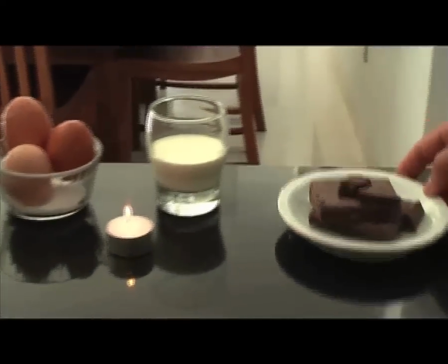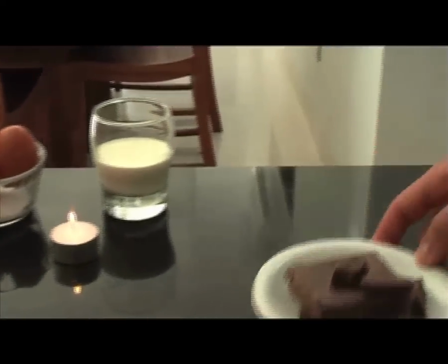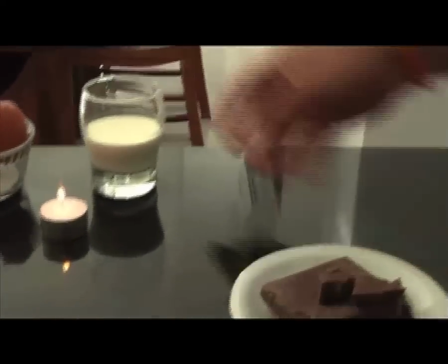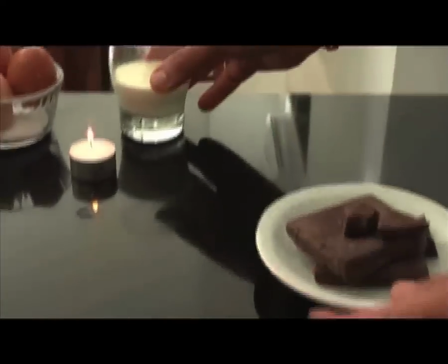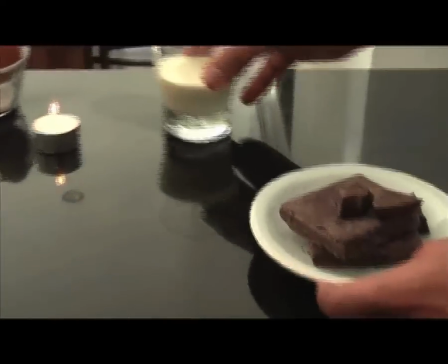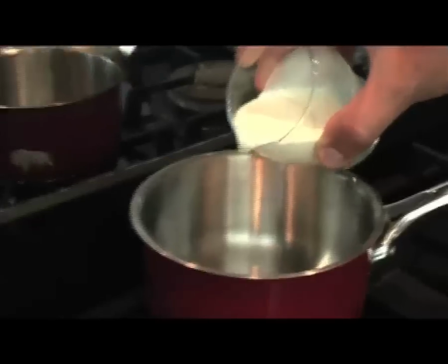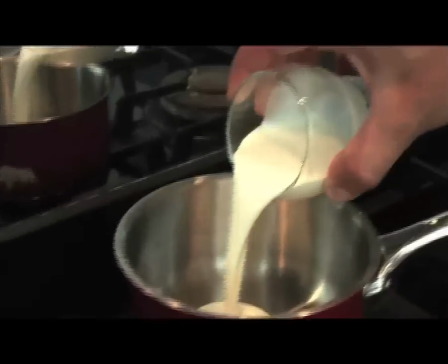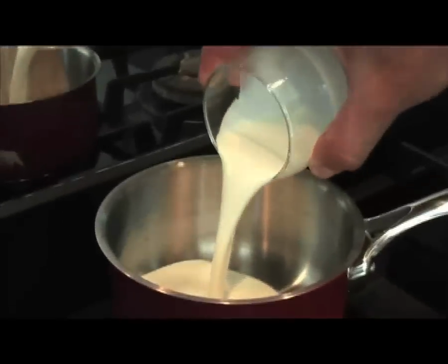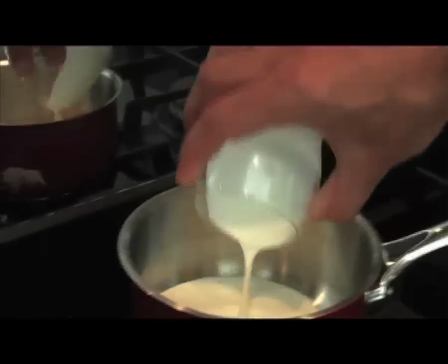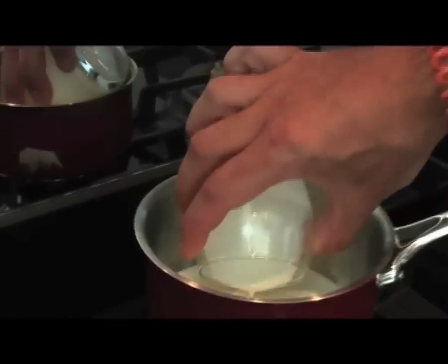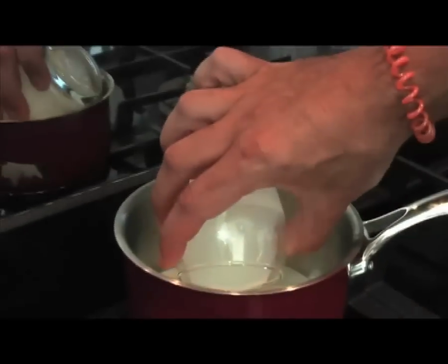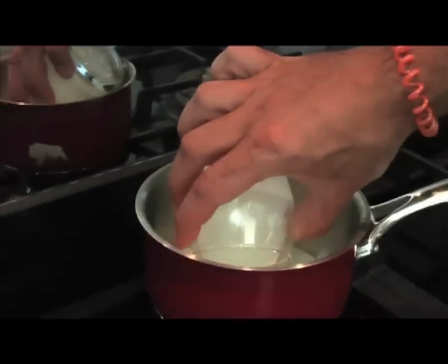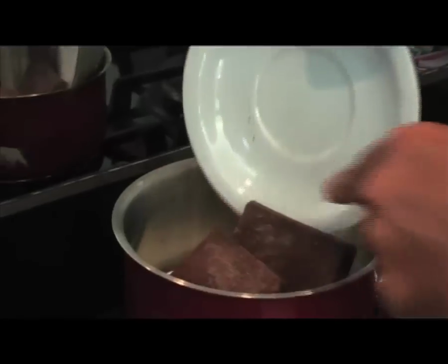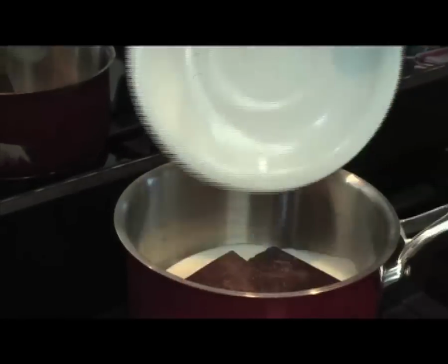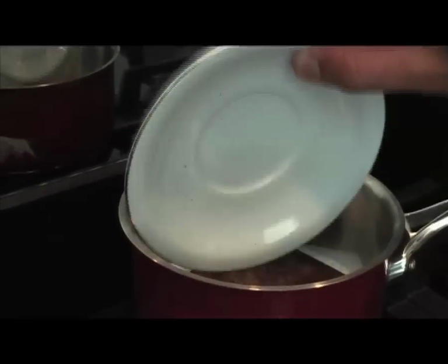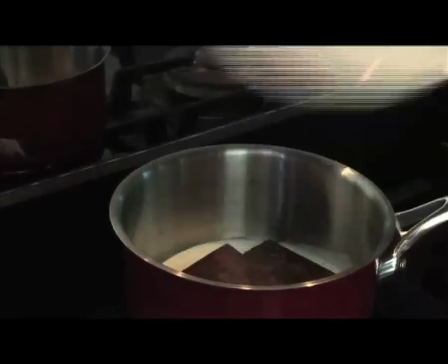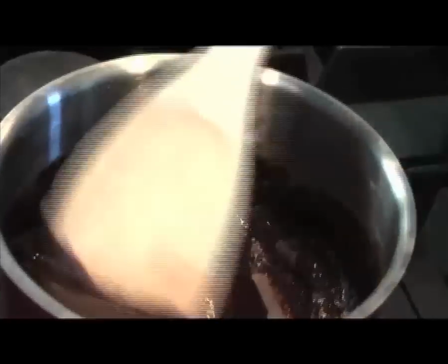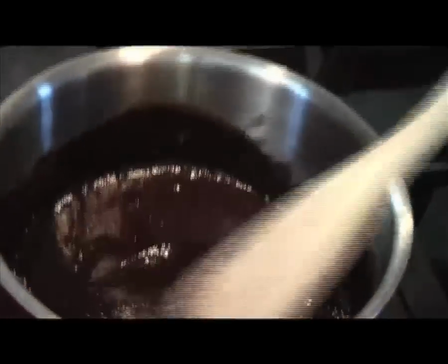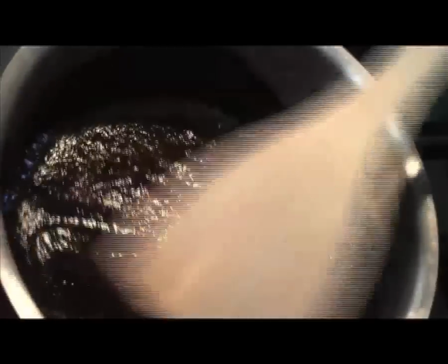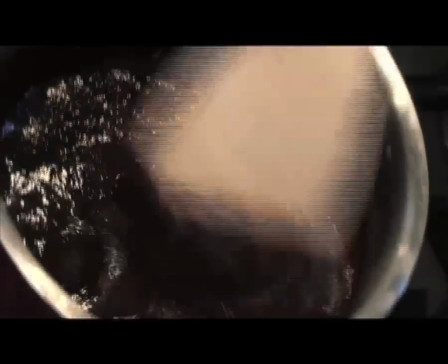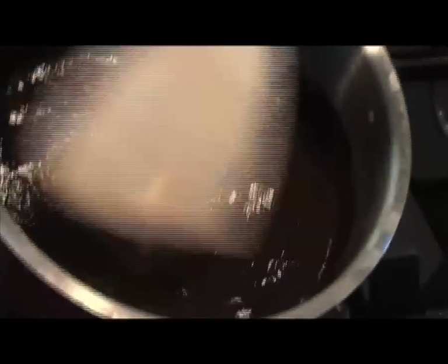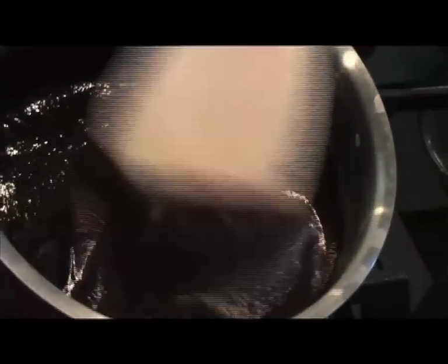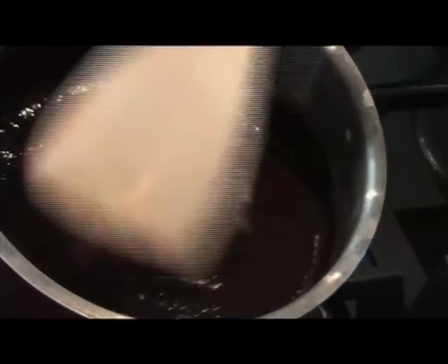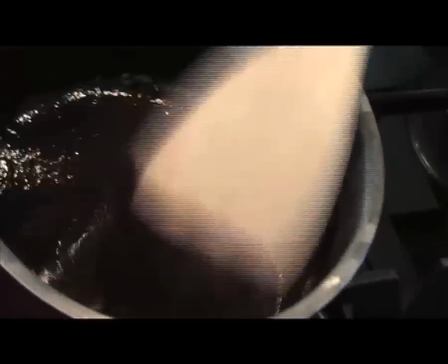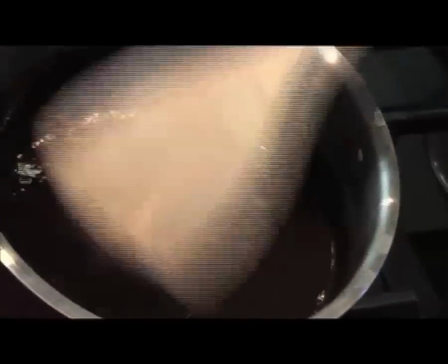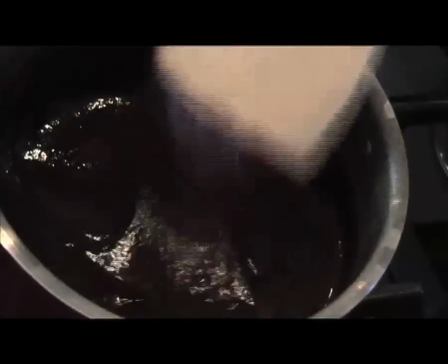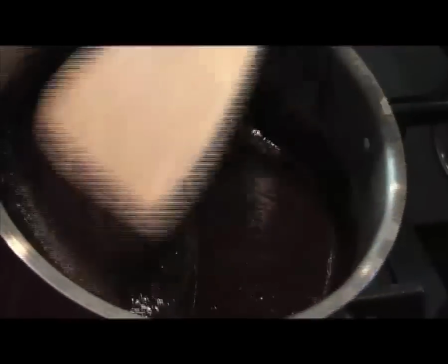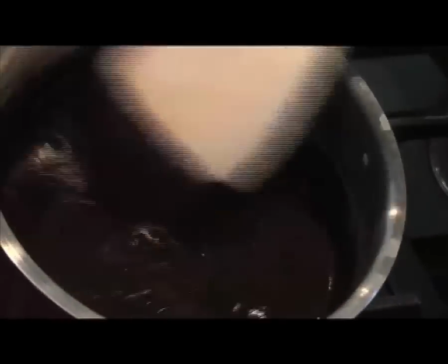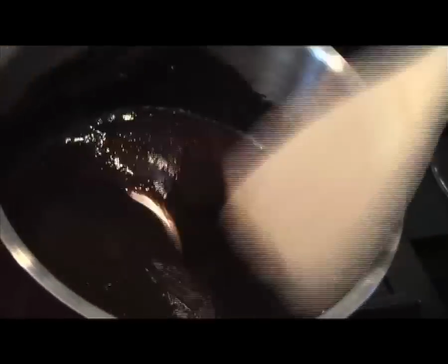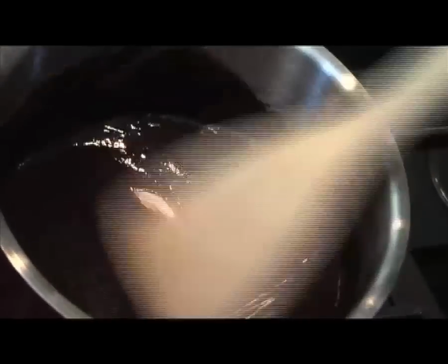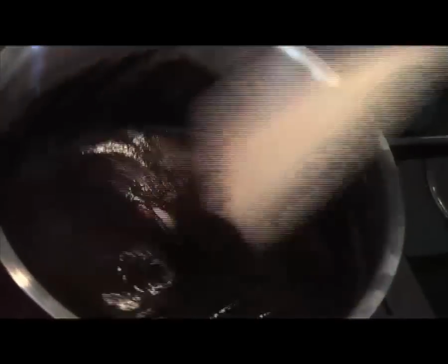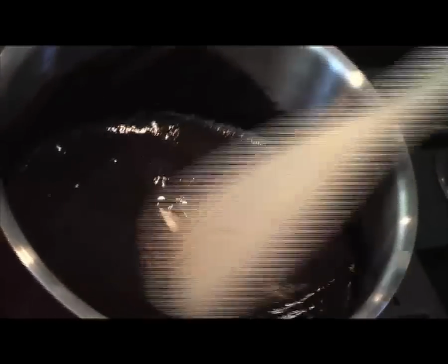So here we go — we are going to boil the cream first and add the chocolate inside. You still have to mix the chocolate and the cream together.